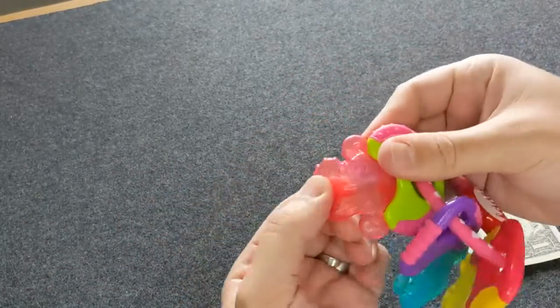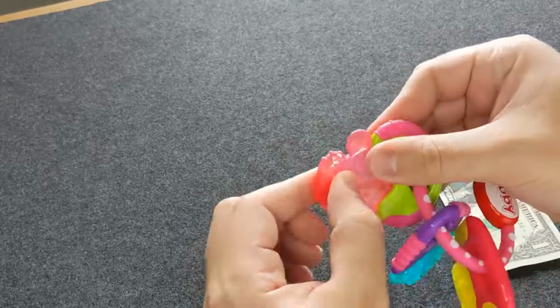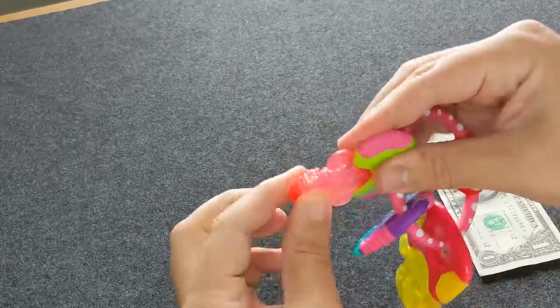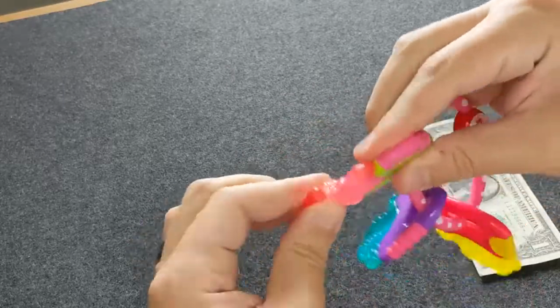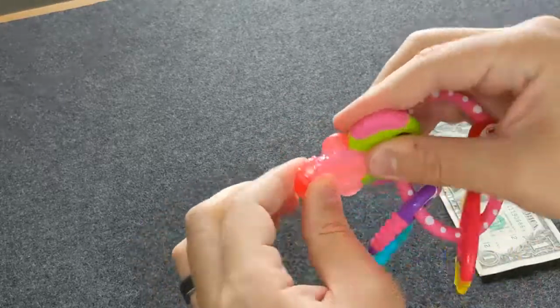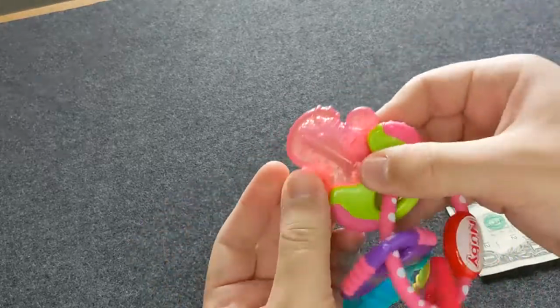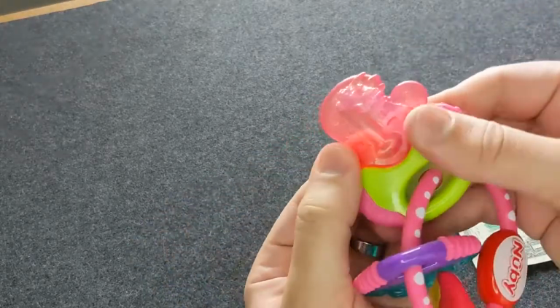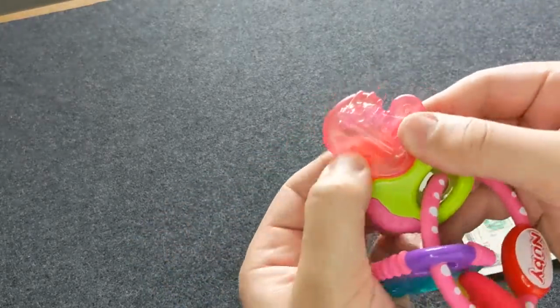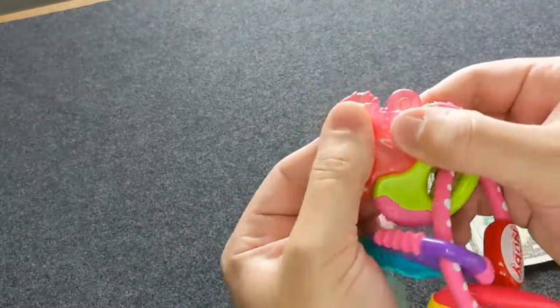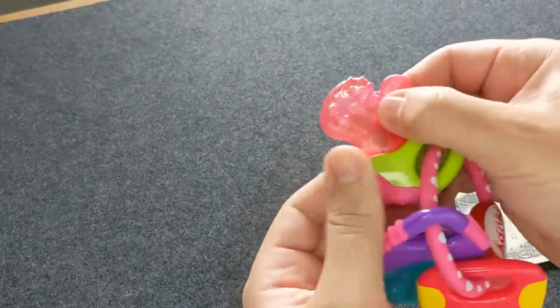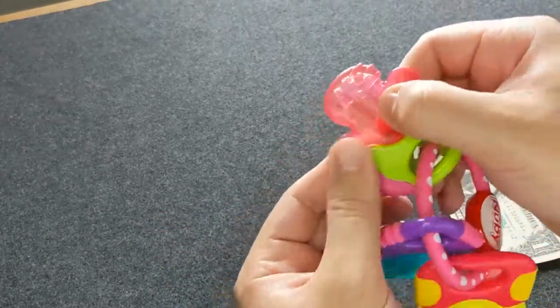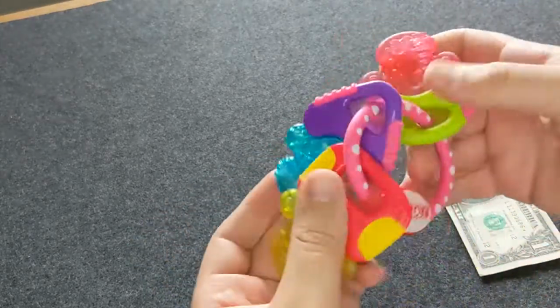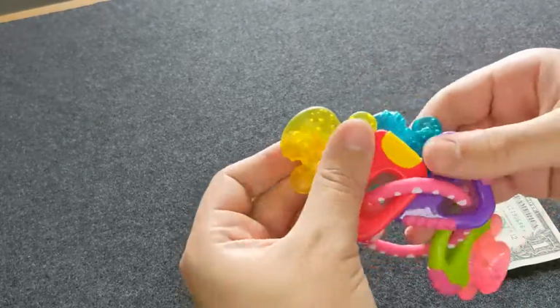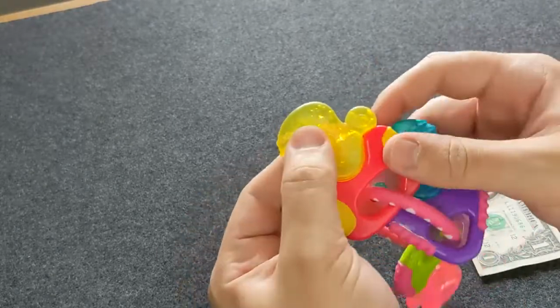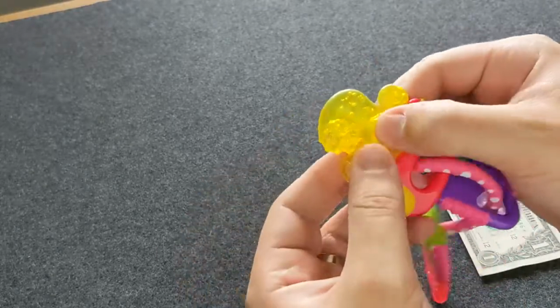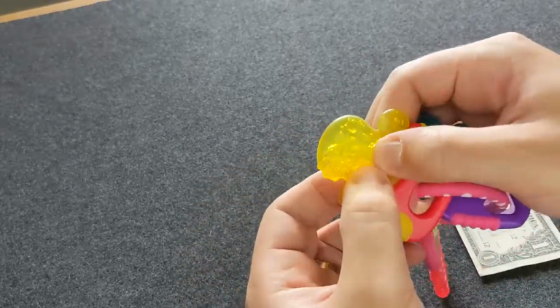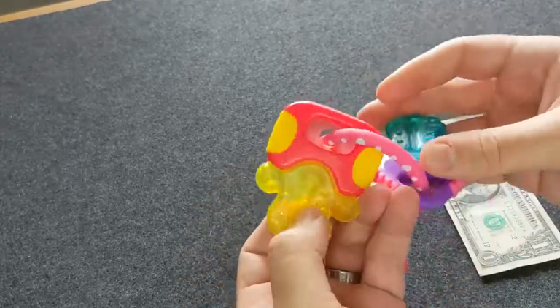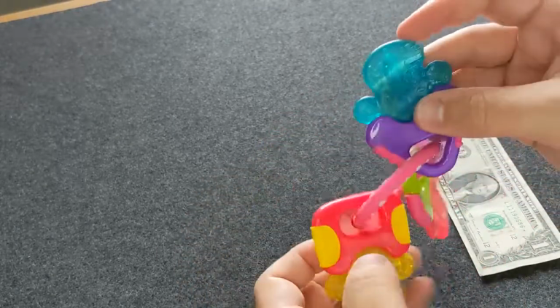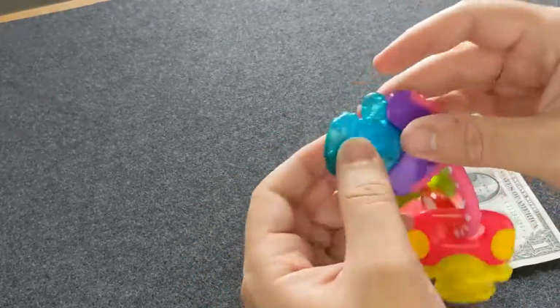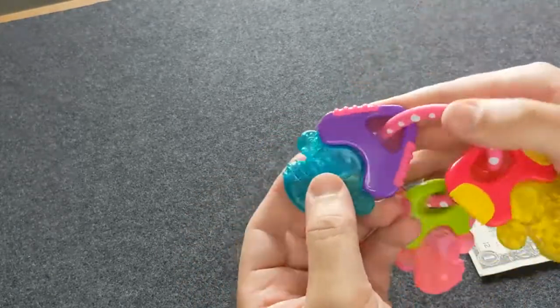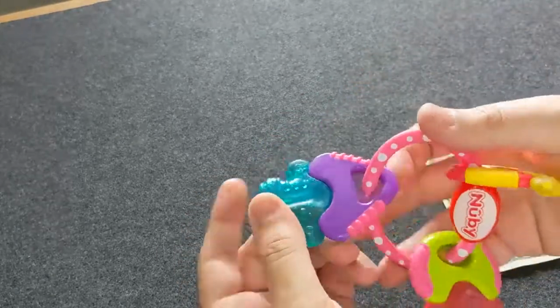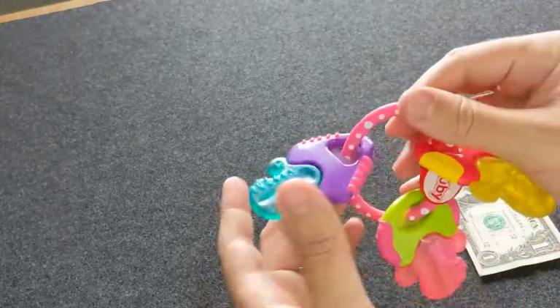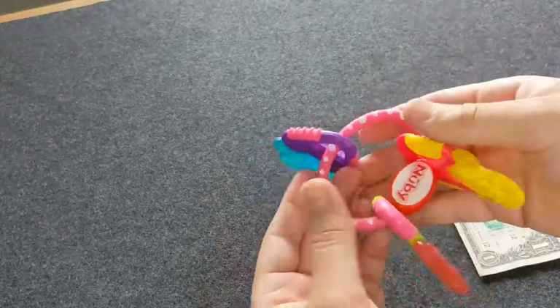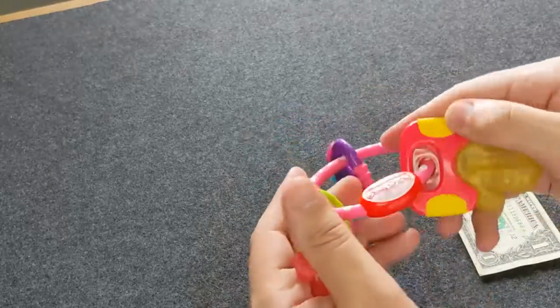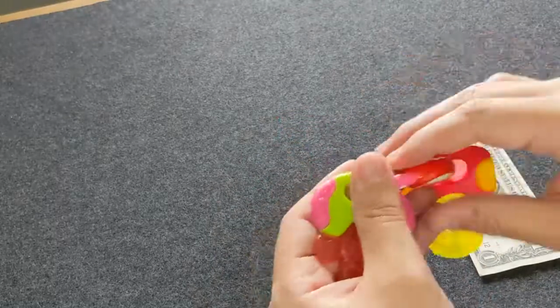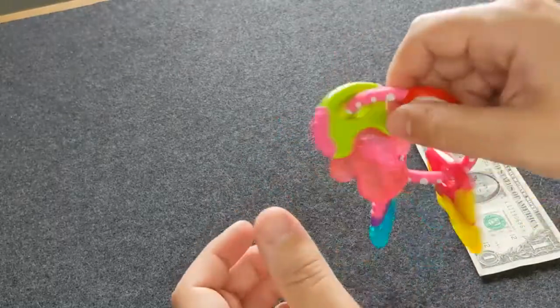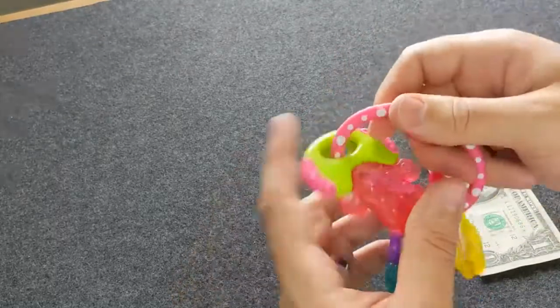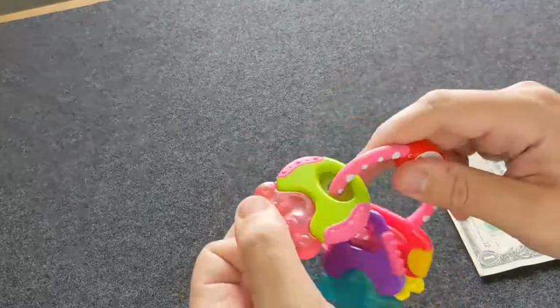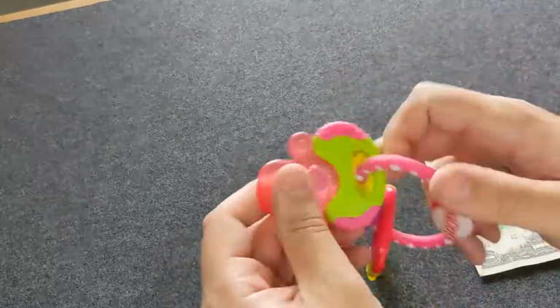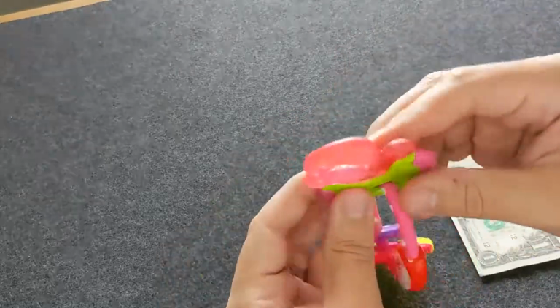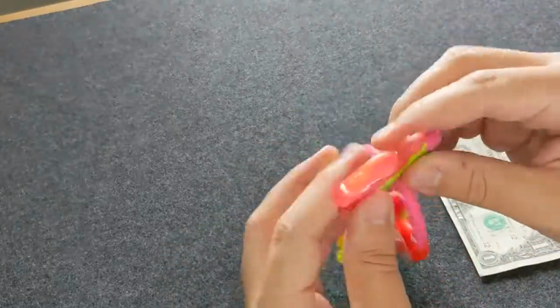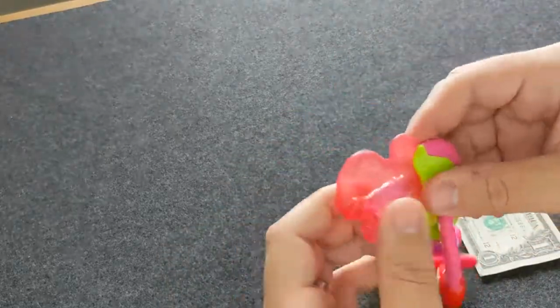You've got a nice soft rubbery material here and a gel material inside, which is great when you're storing this either in your fridge or the freezer. Then you can just hand this to the kid and they just love sucking and gnawing on these things.